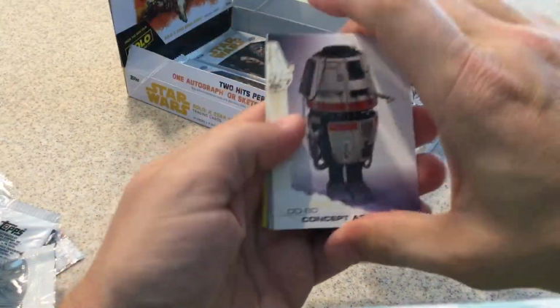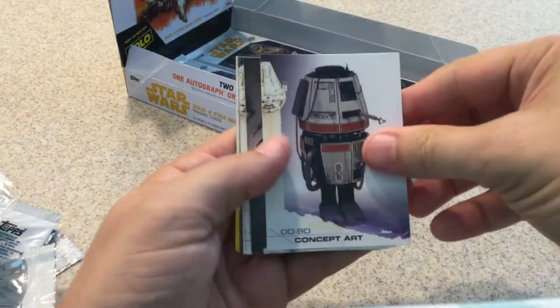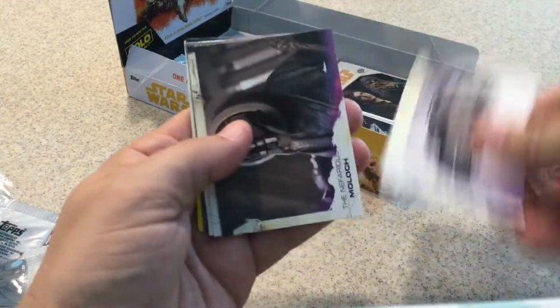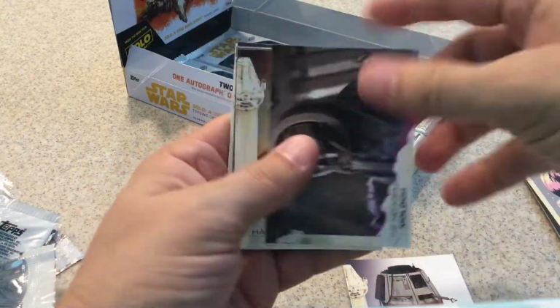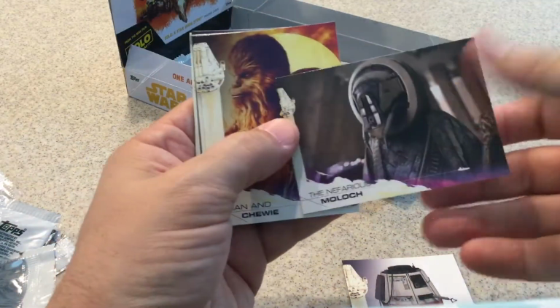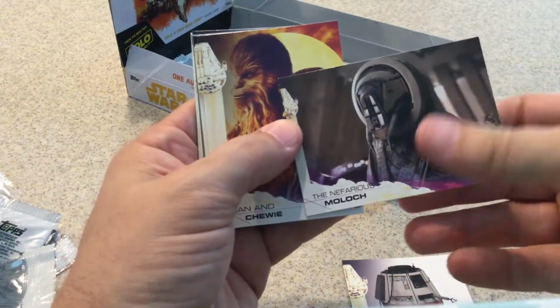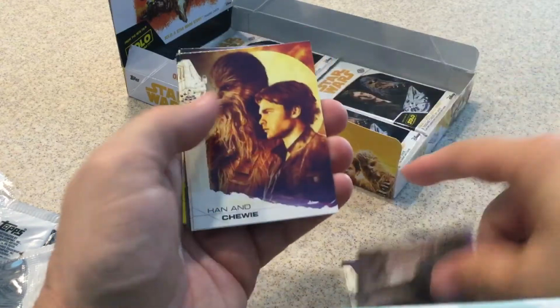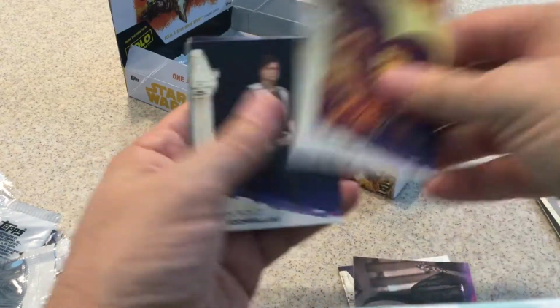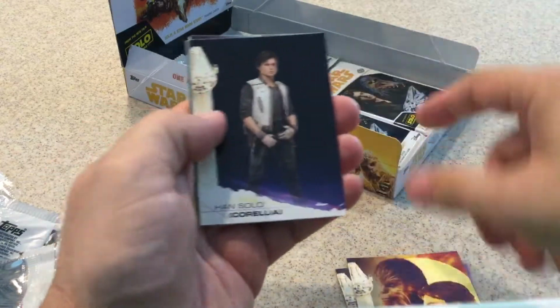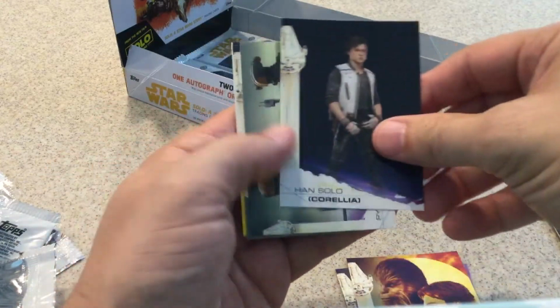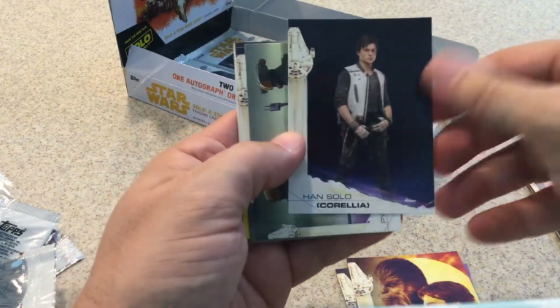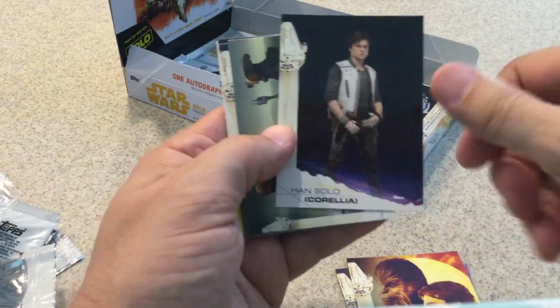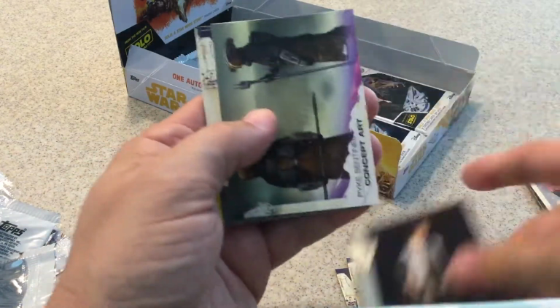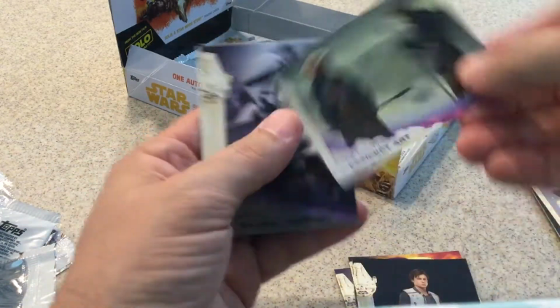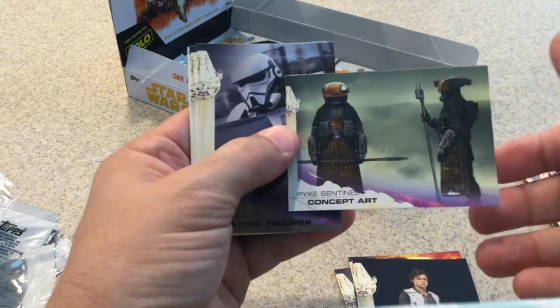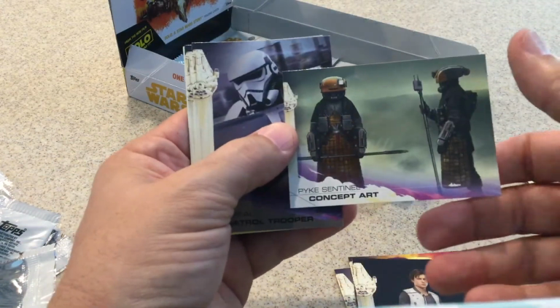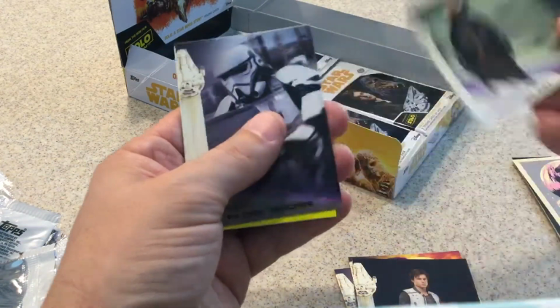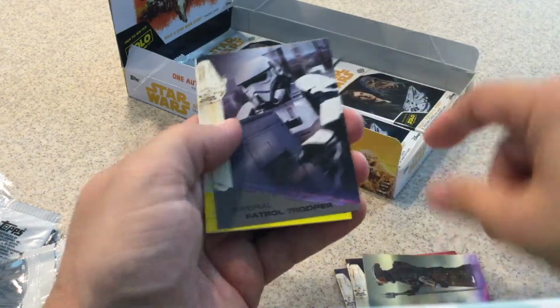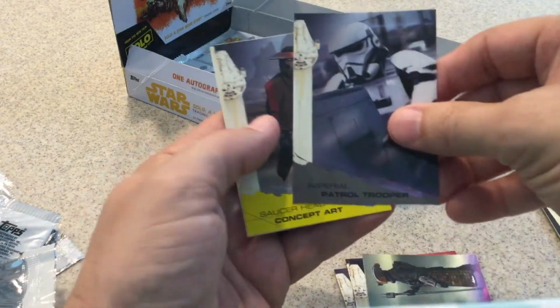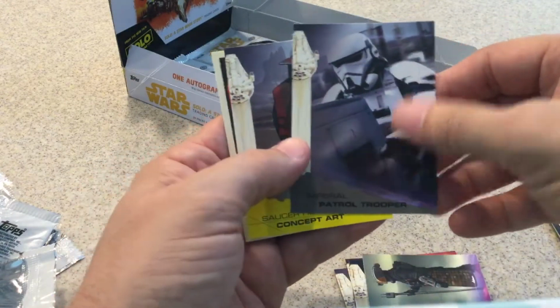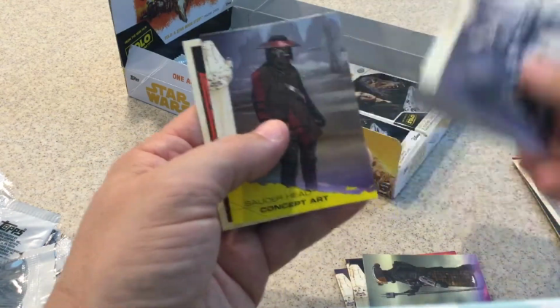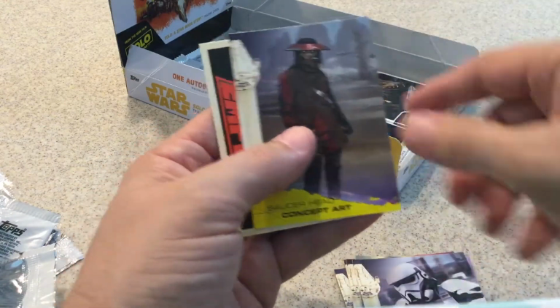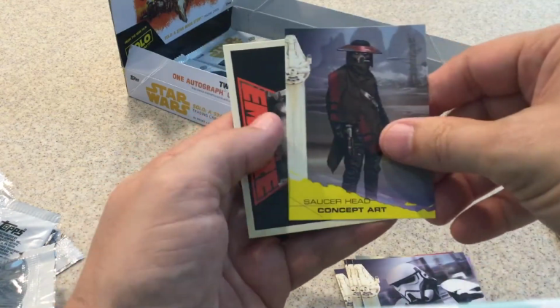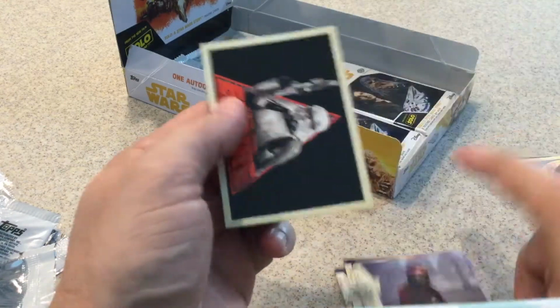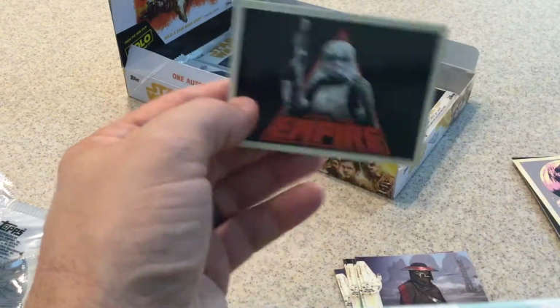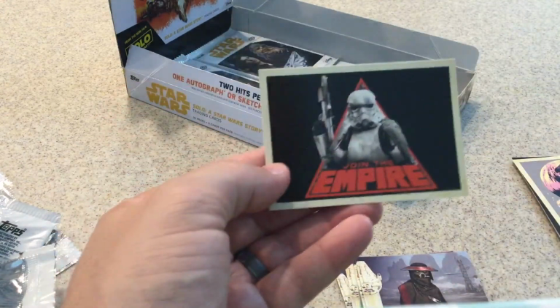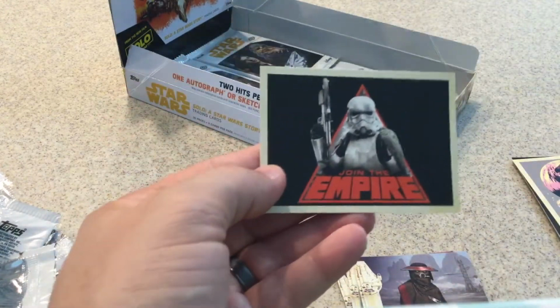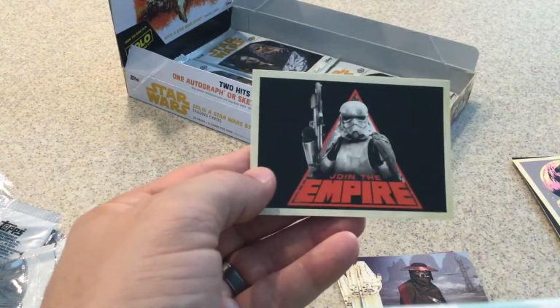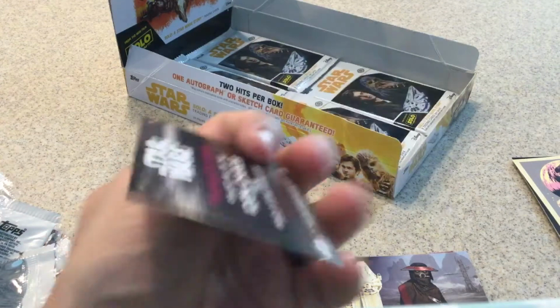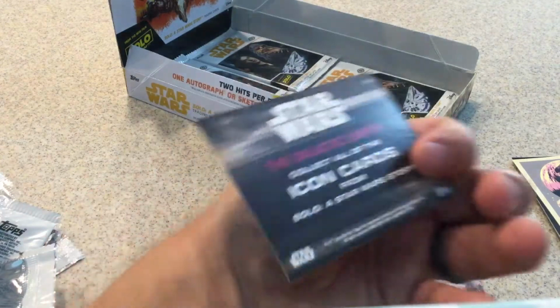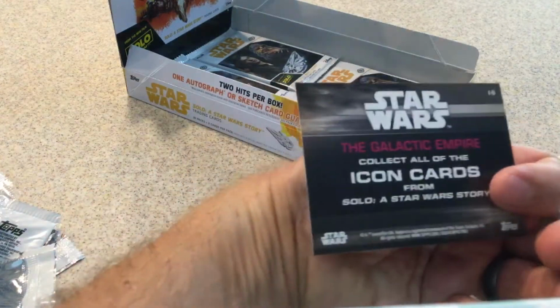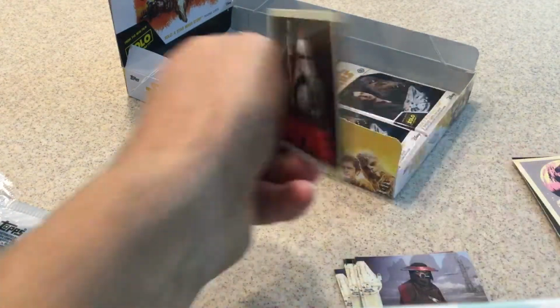Concept Arts, the Ferdas Moloch, Han and Chewie, Han Solo and Corella, another Concept Art card, gray Patrol Trooper, yellow Saucerhead, and Join the Empire — Icon cards.